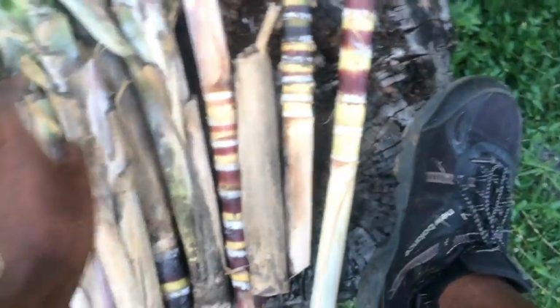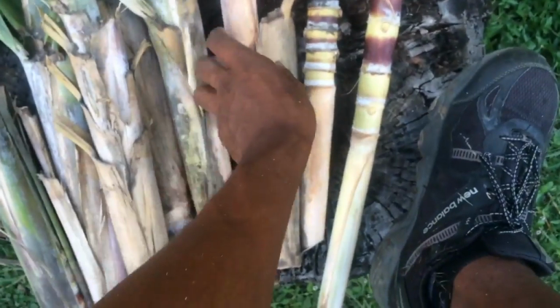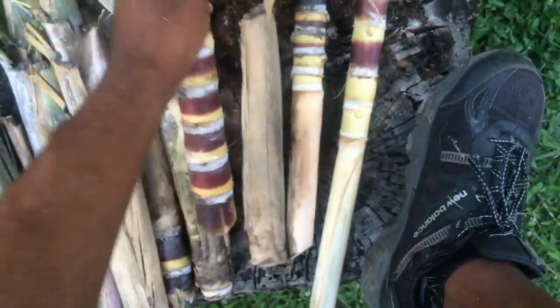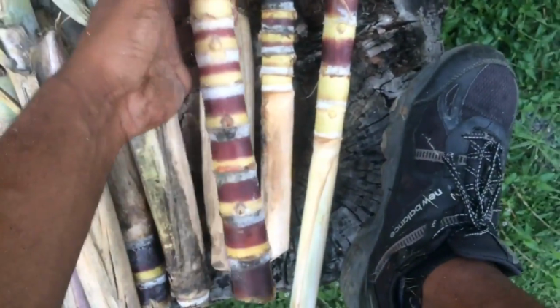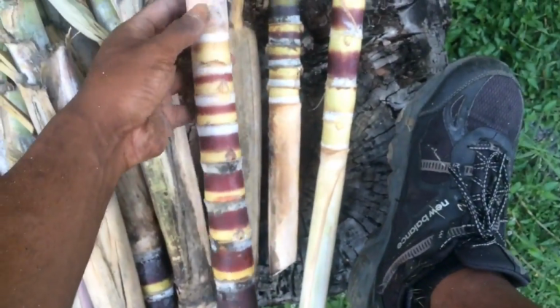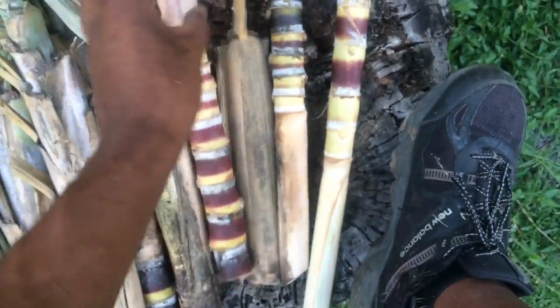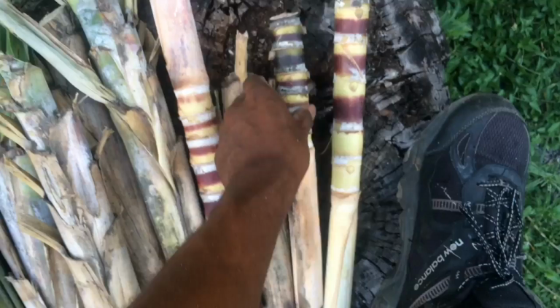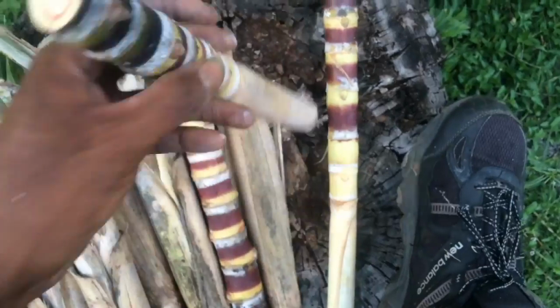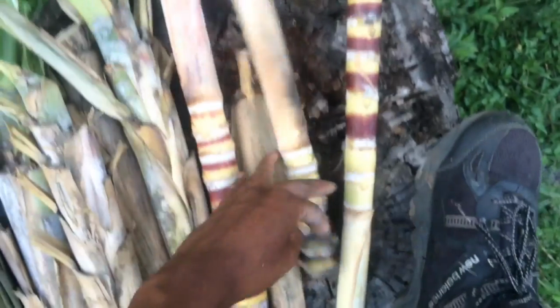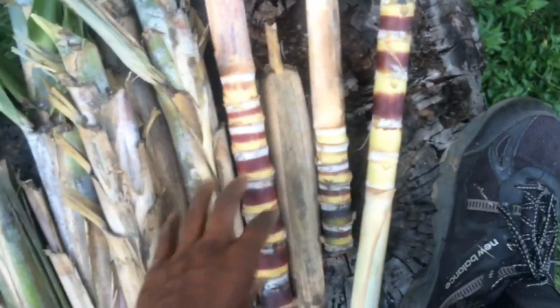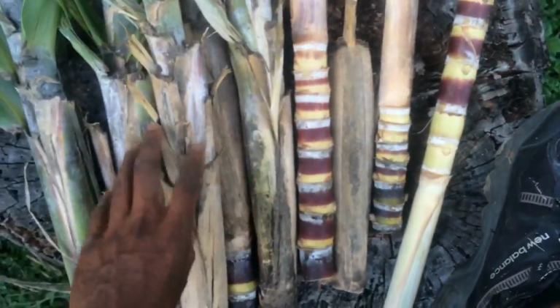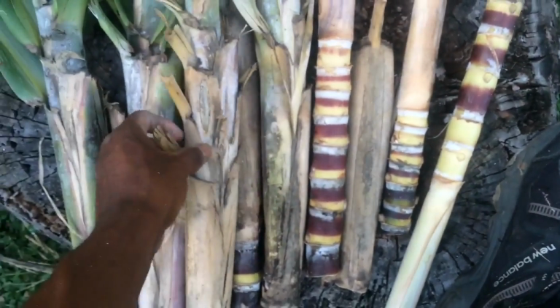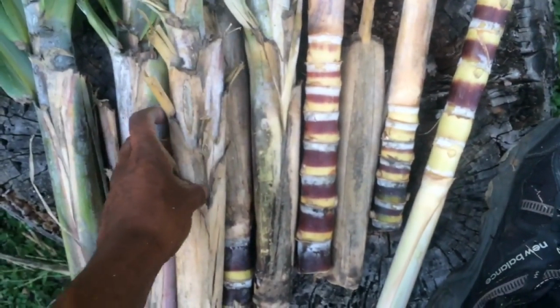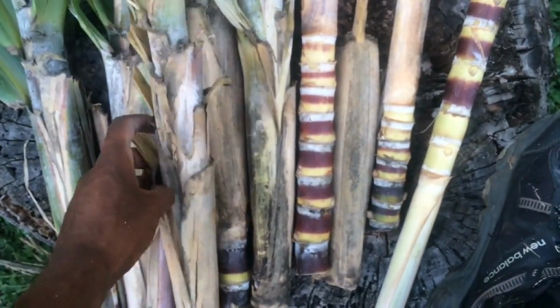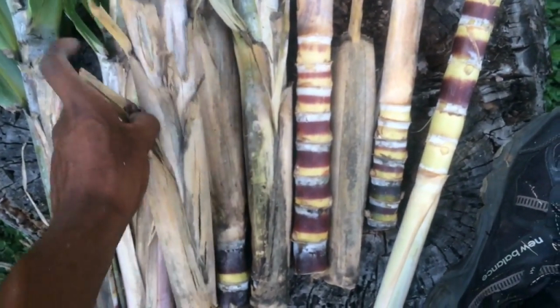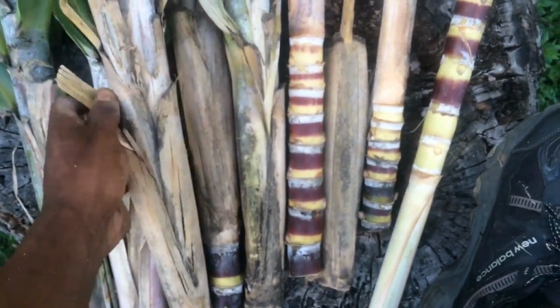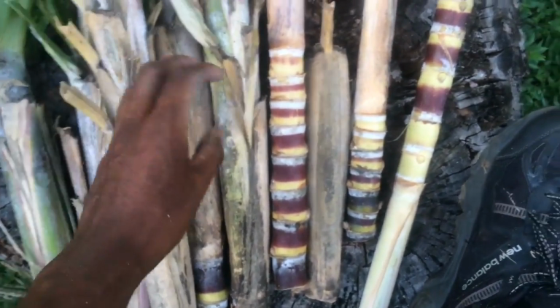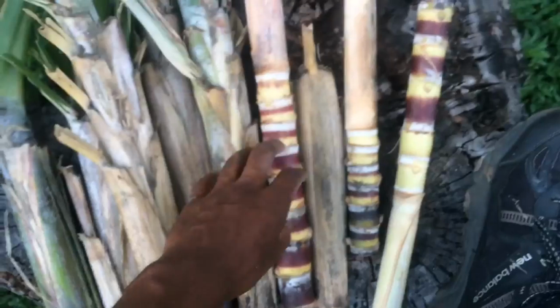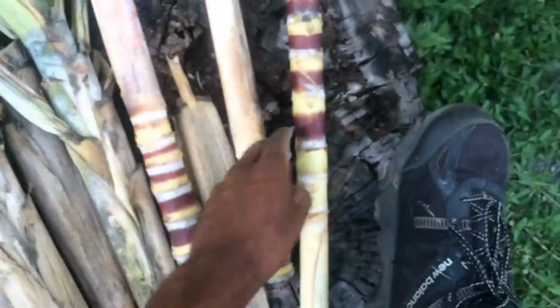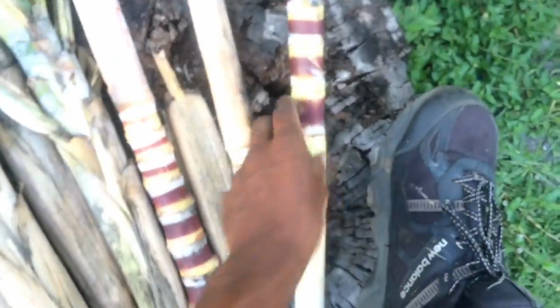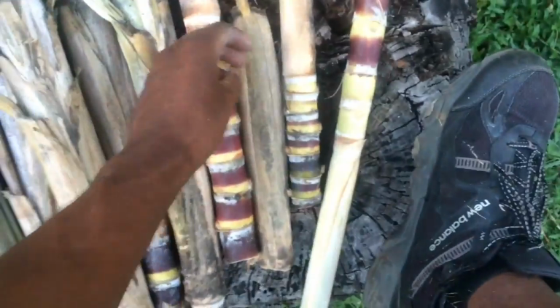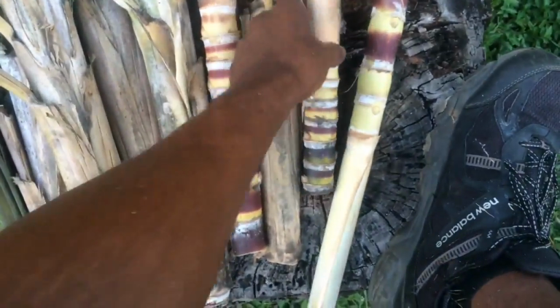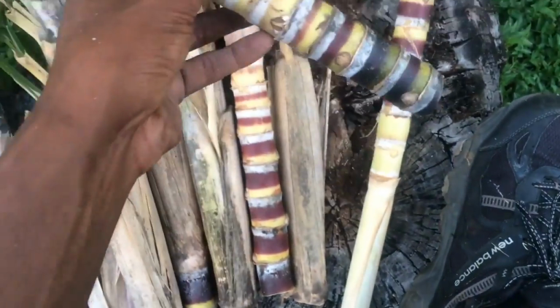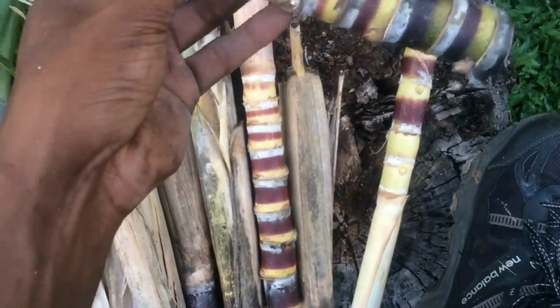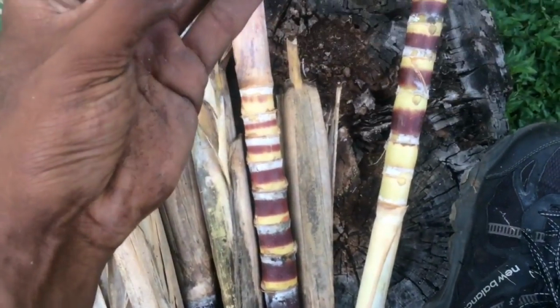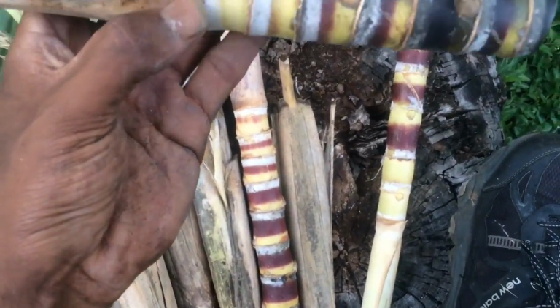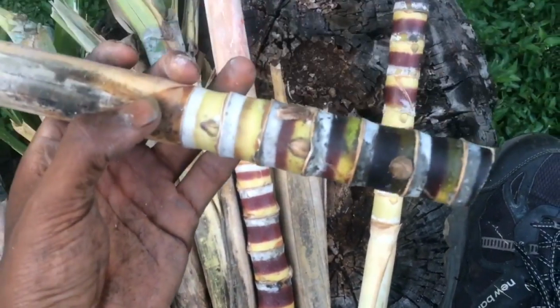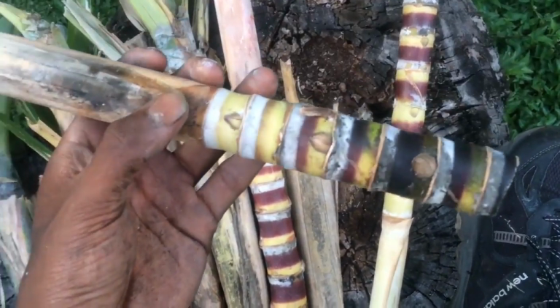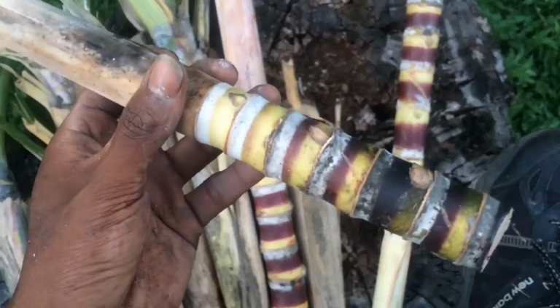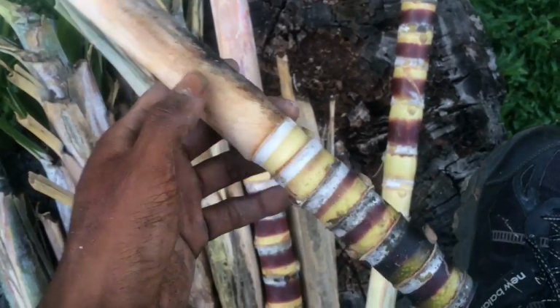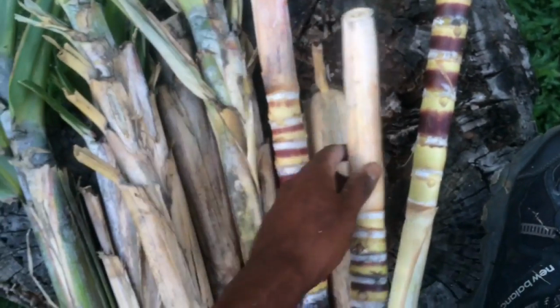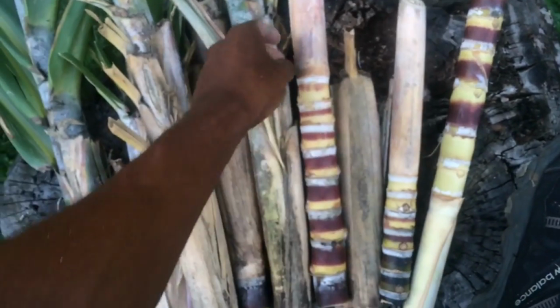Now these are the same thing — these are sugarcane tops as well. The reason why these look so different is because I peeled it. See all this stuff right here? I just peeled it back, and this is how they look when you peel it.